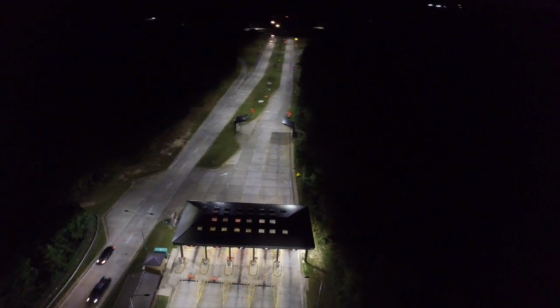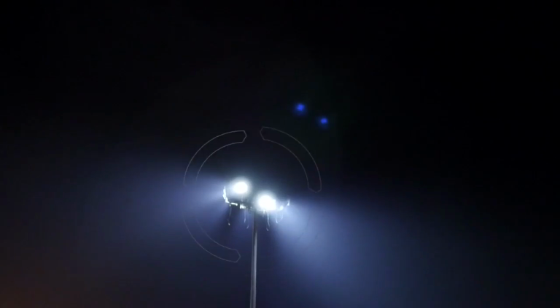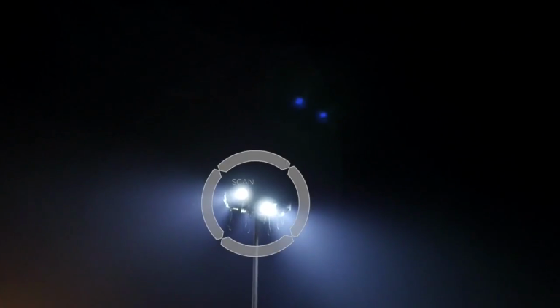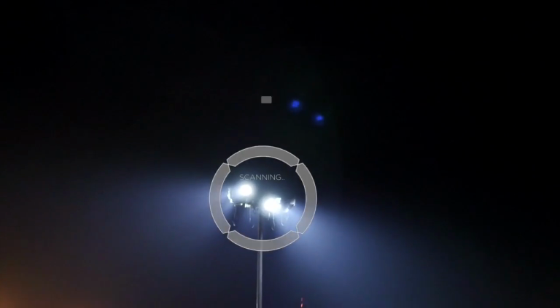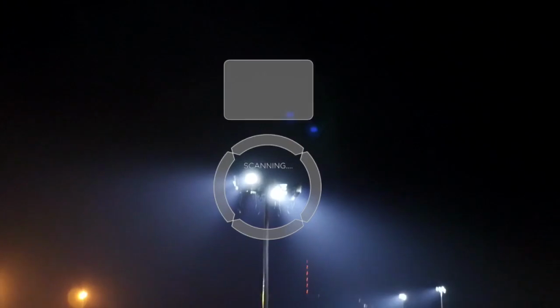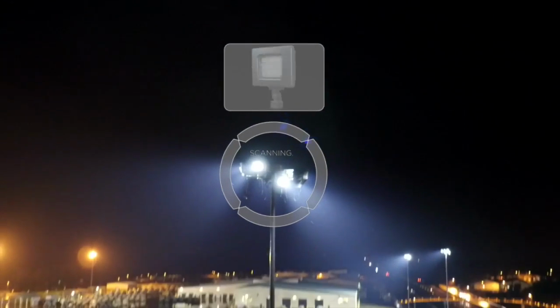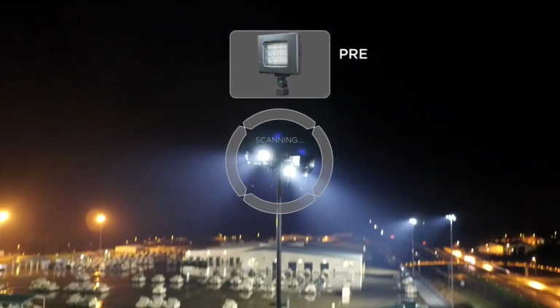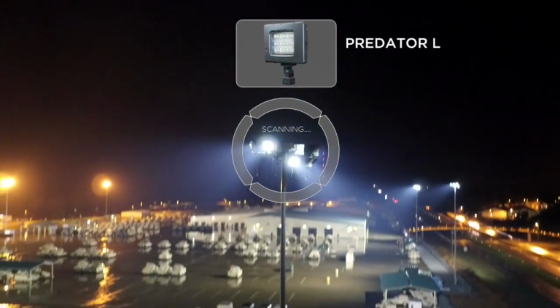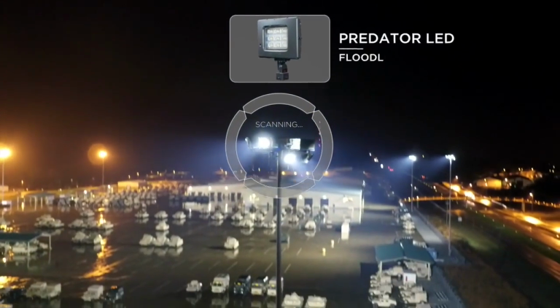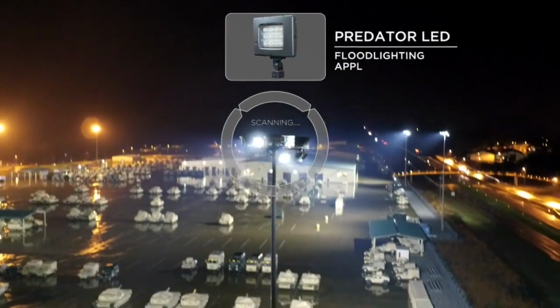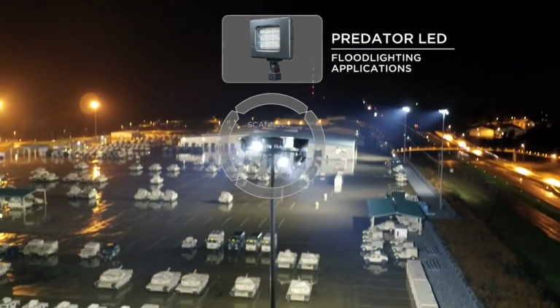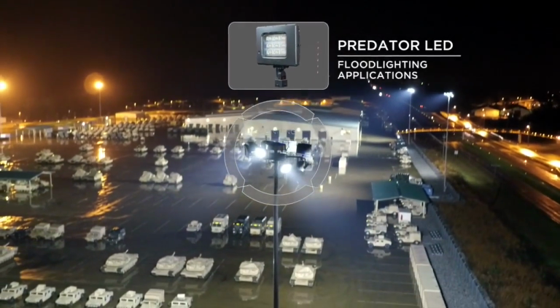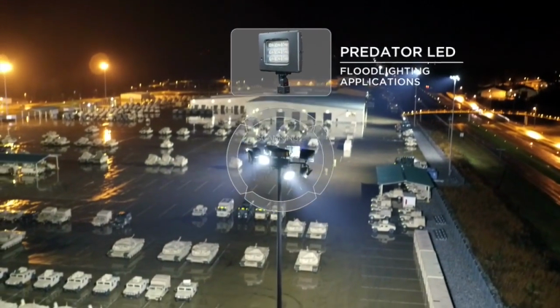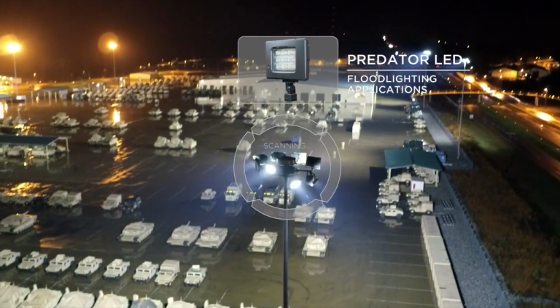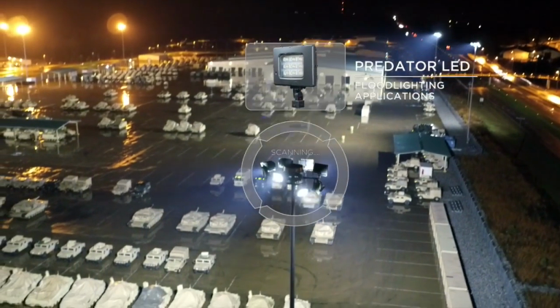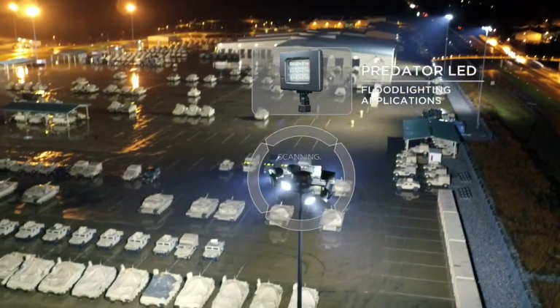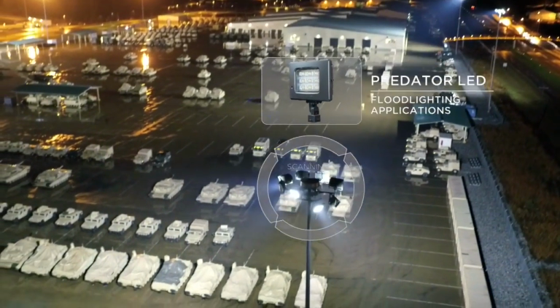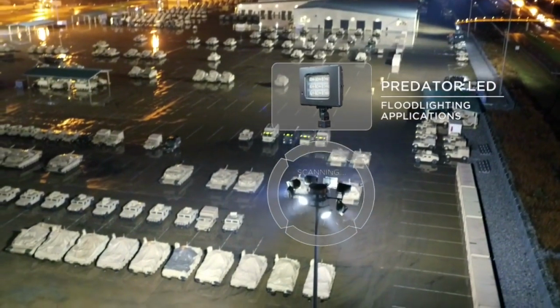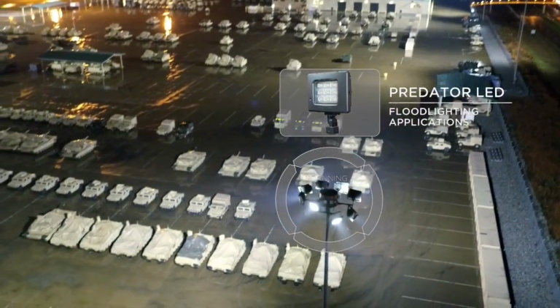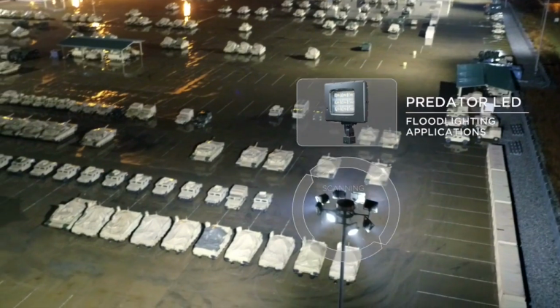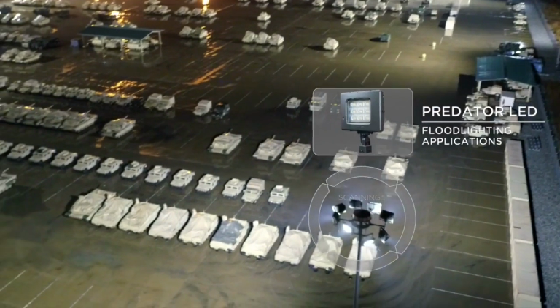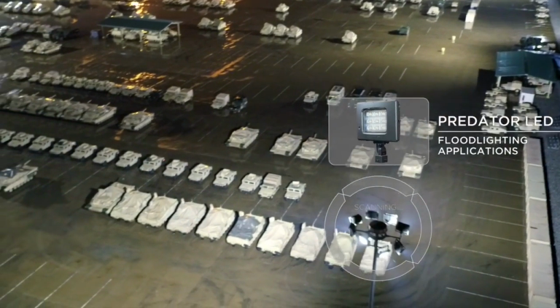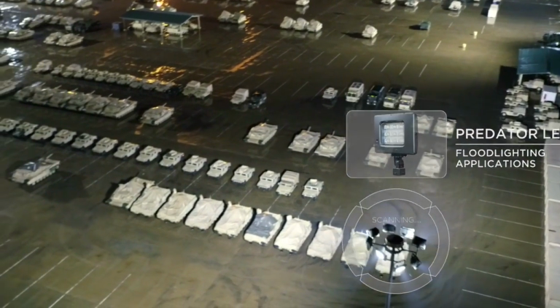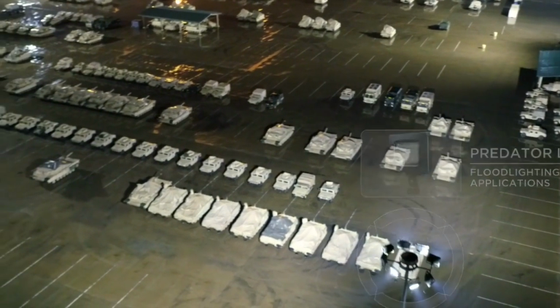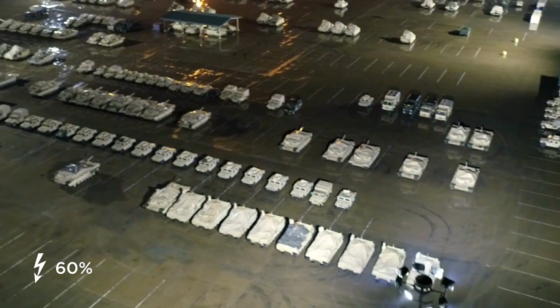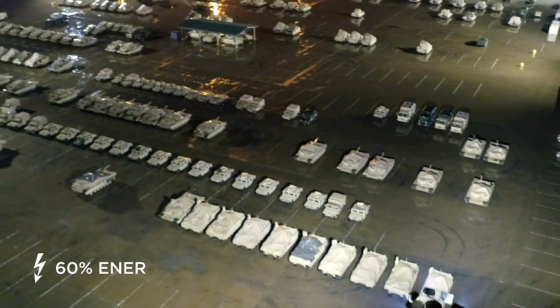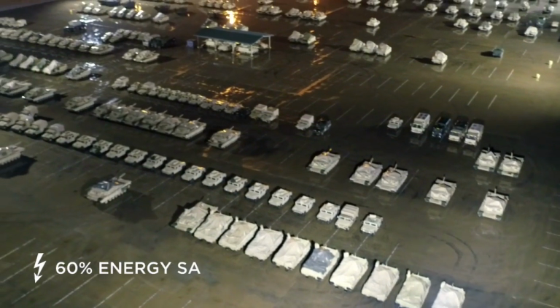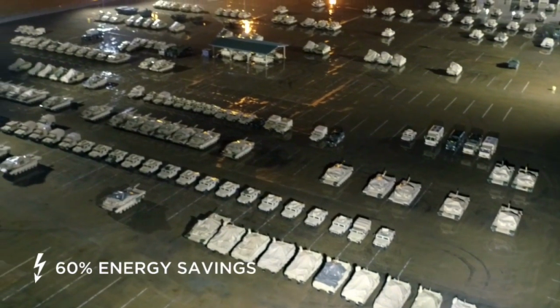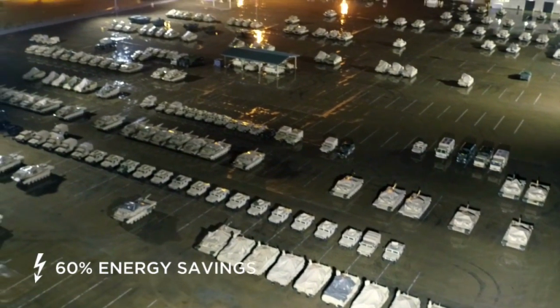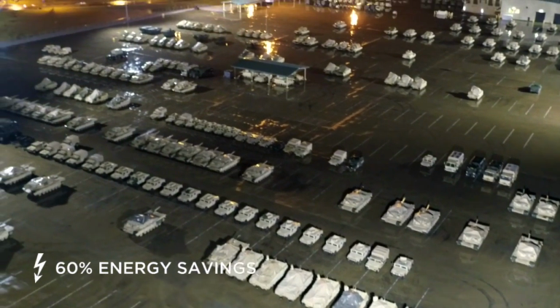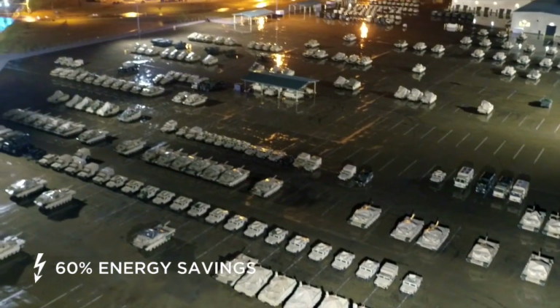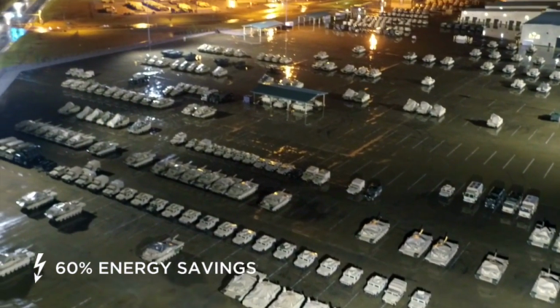Predator LED luminaires replaced 1,000-watt HPS floodlights to illuminate the motor and tank pools. Fort Benning and Flint Energy experienced energy savings of over 60% following this conversion.